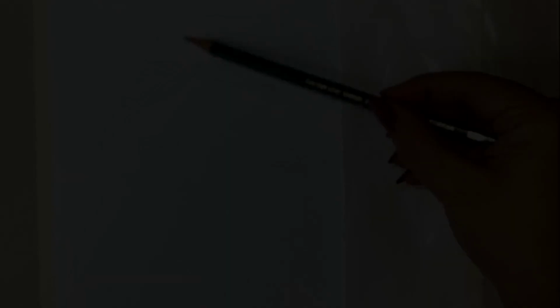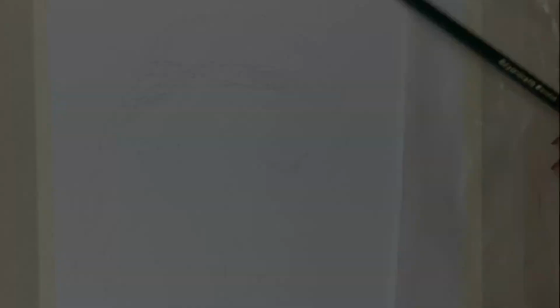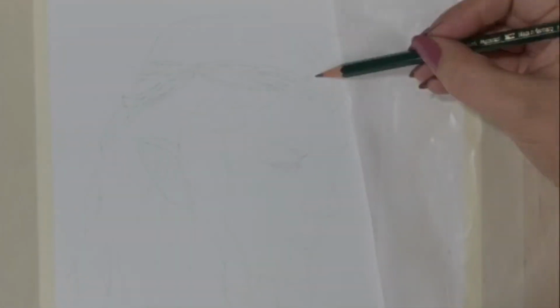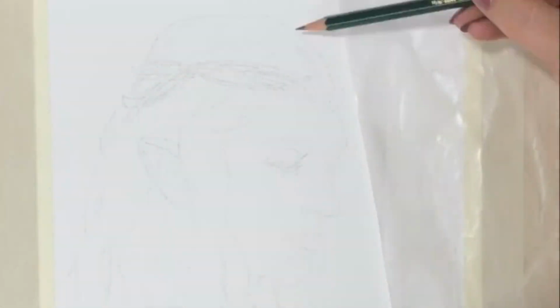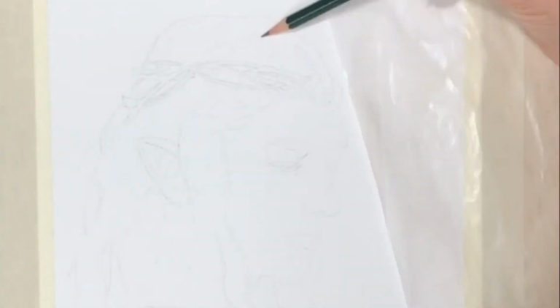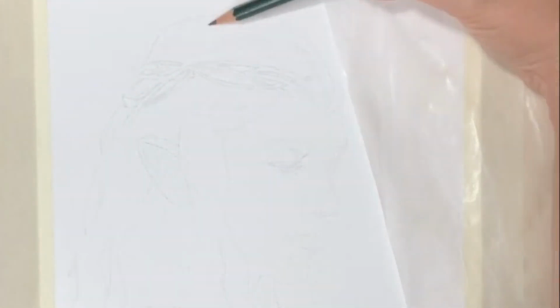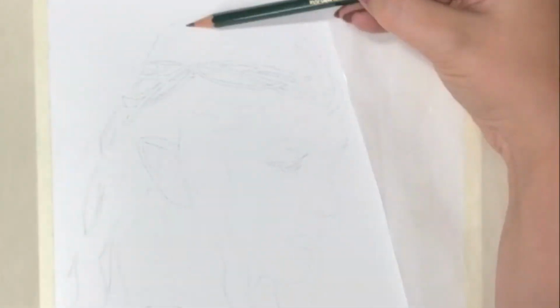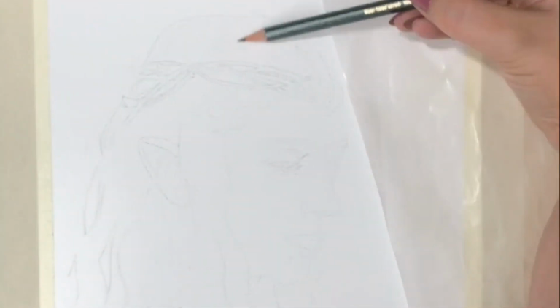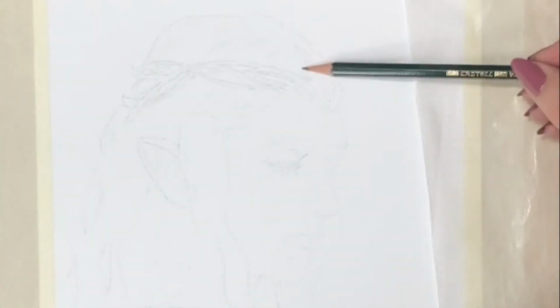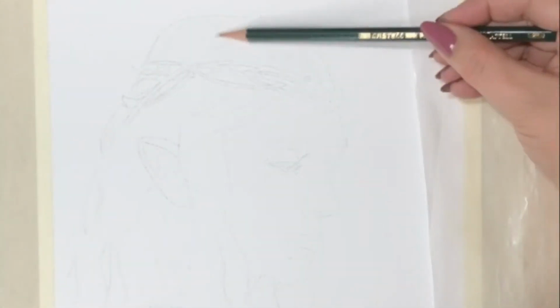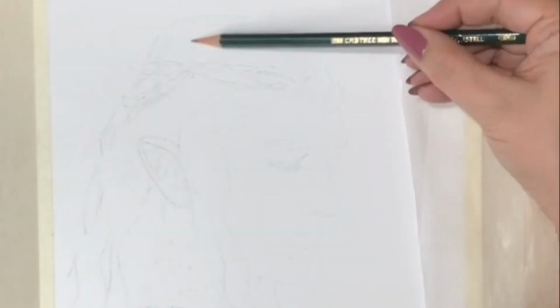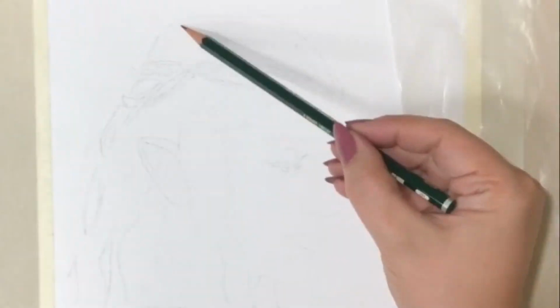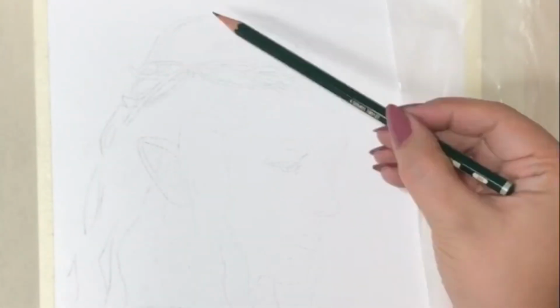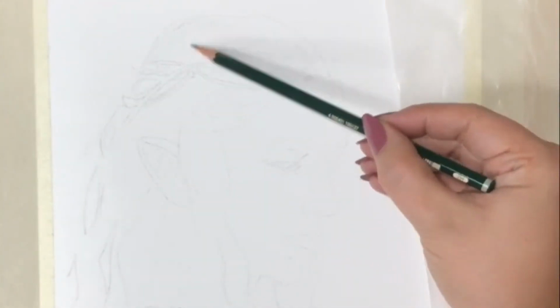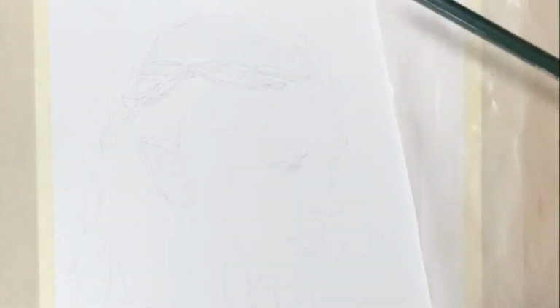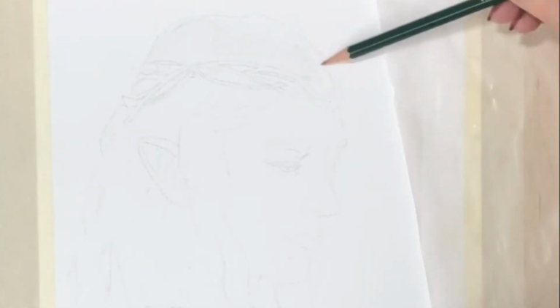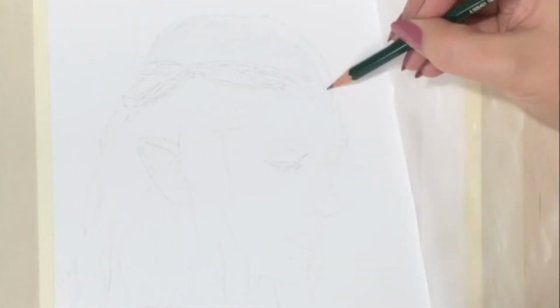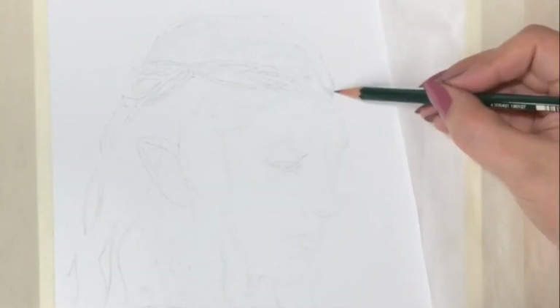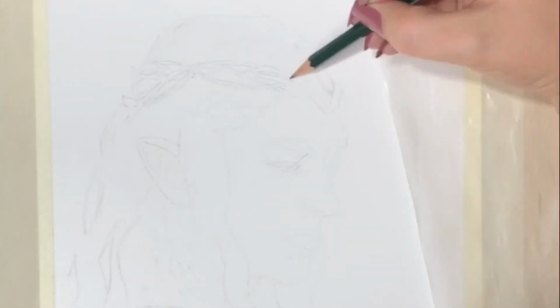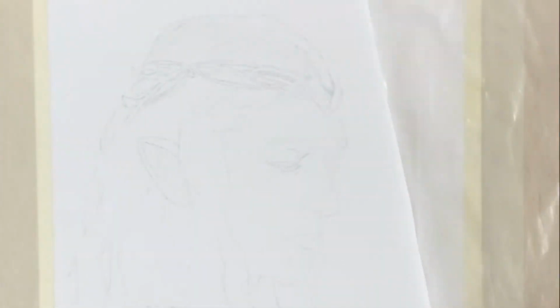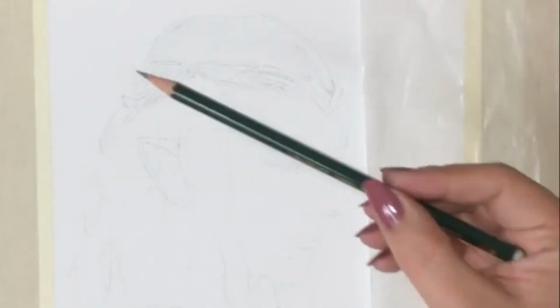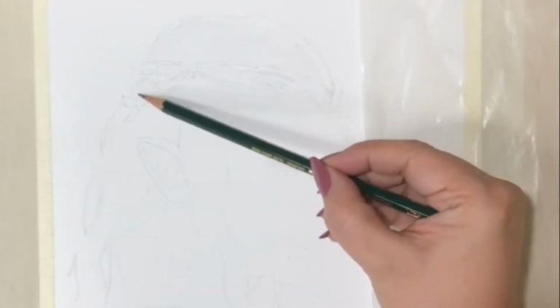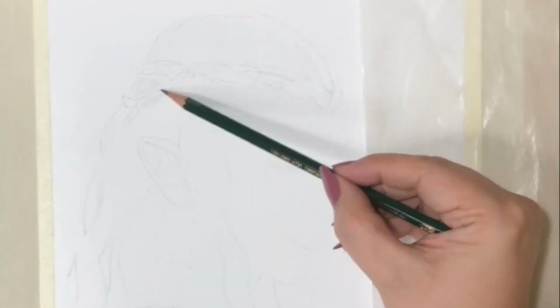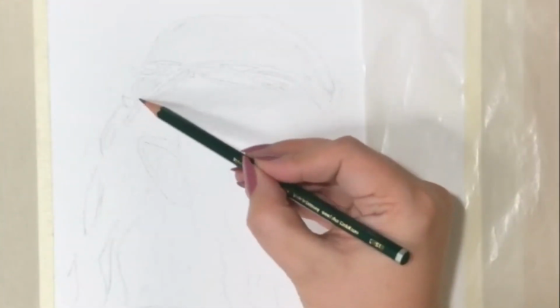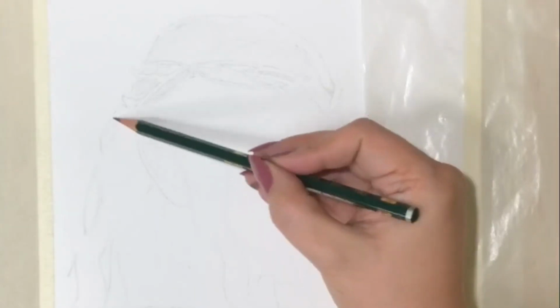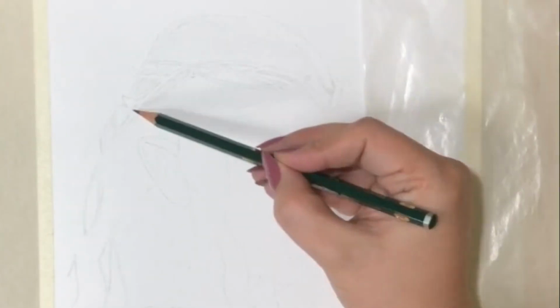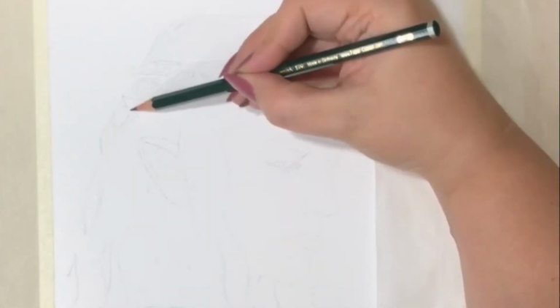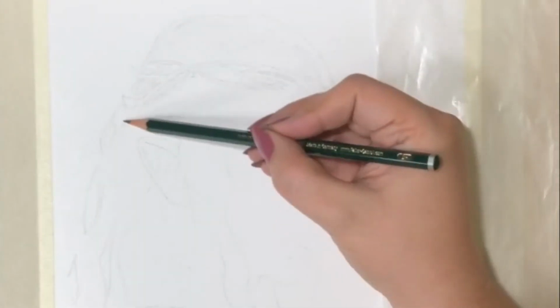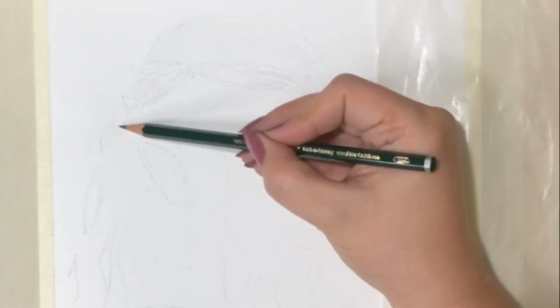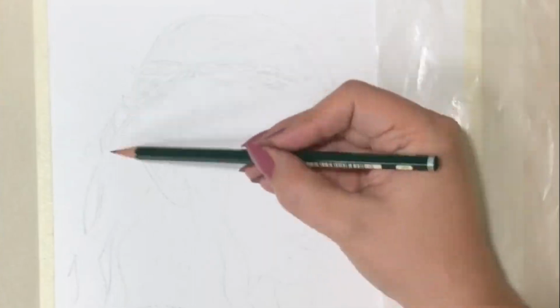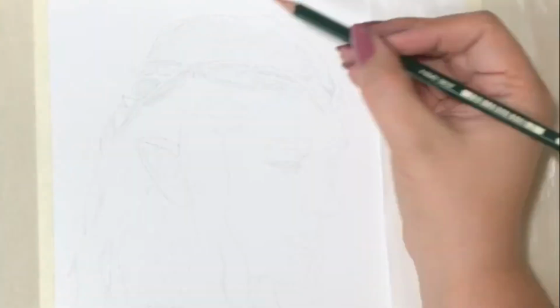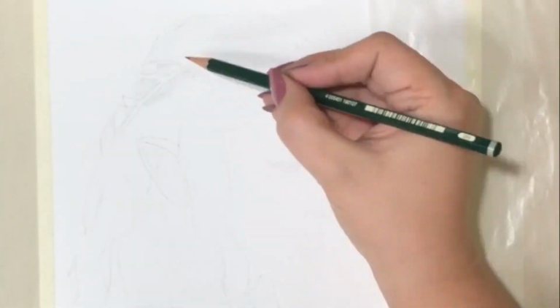Hi, welcome and thanks for tuning in. I'm Hannah and this time I'll show you how to draw a portrait of Galadriel in graphite. You will find the list of supplies I used in the description below.